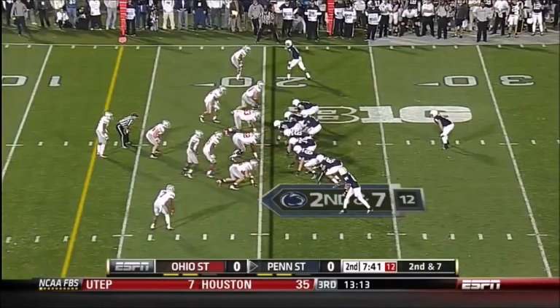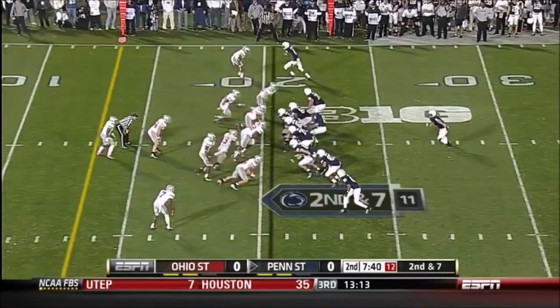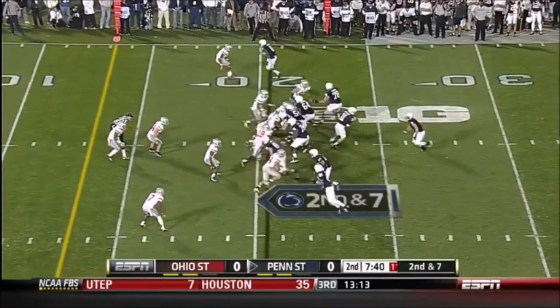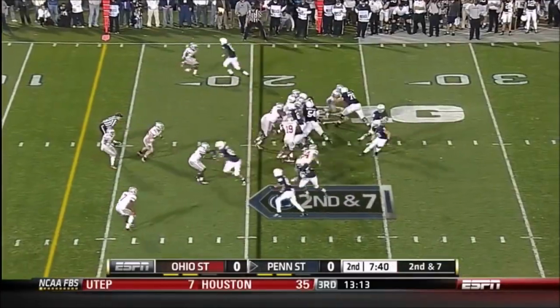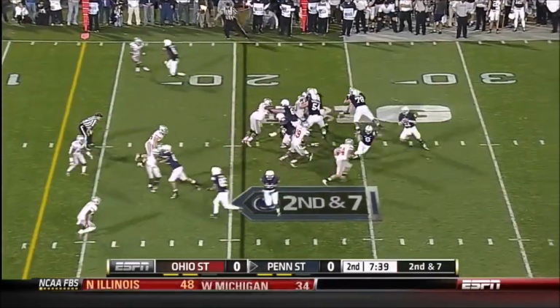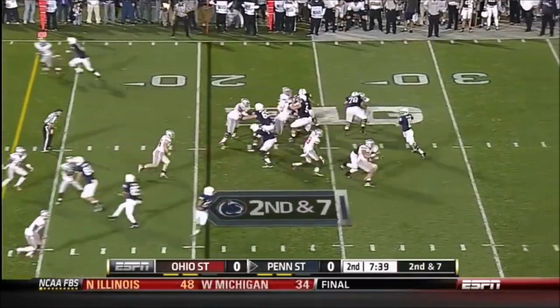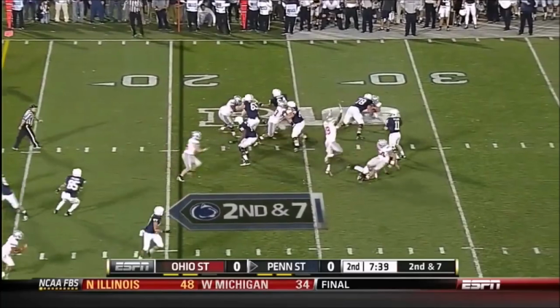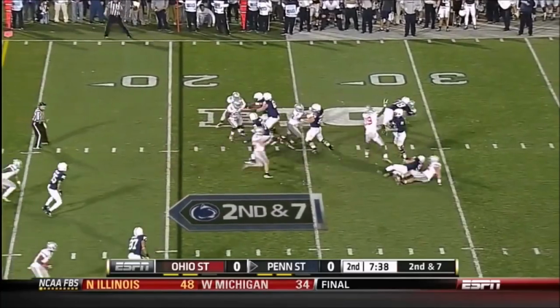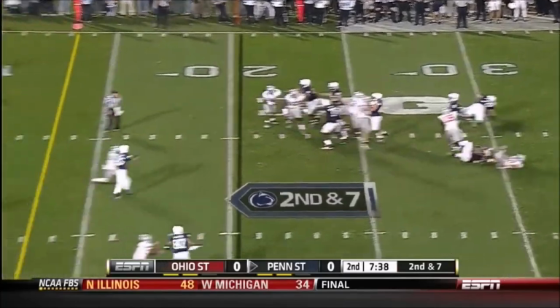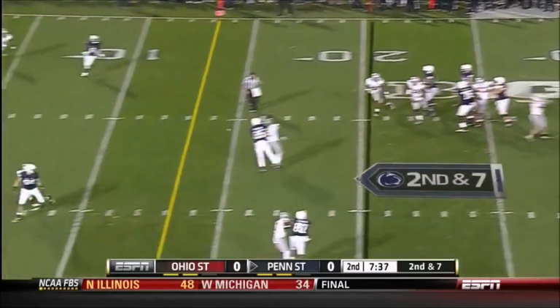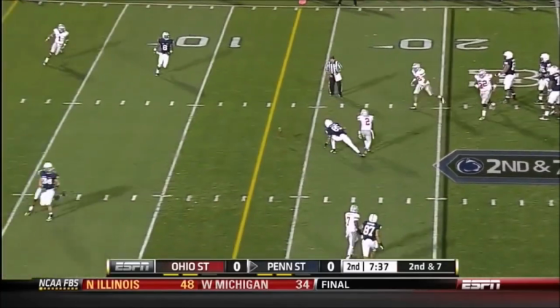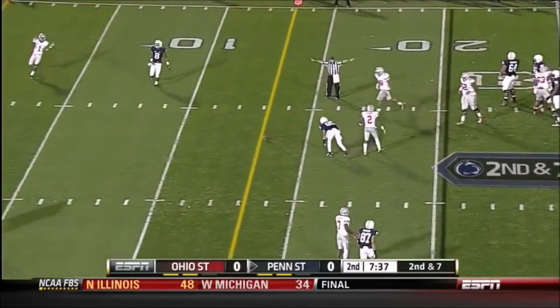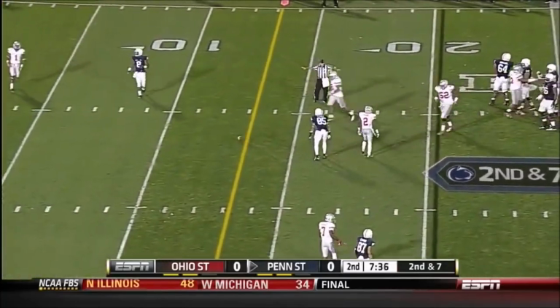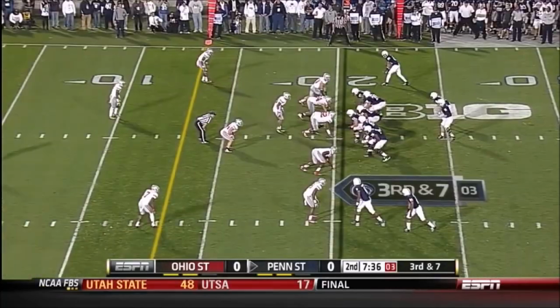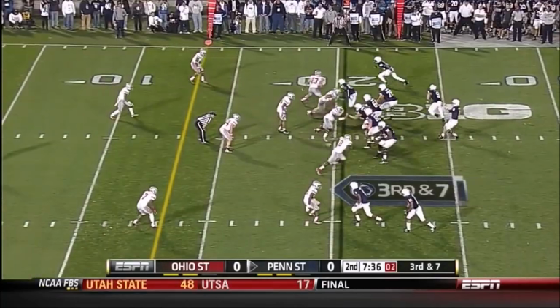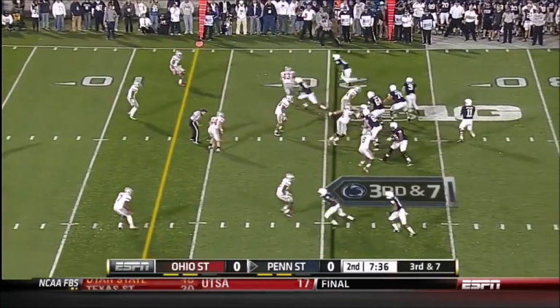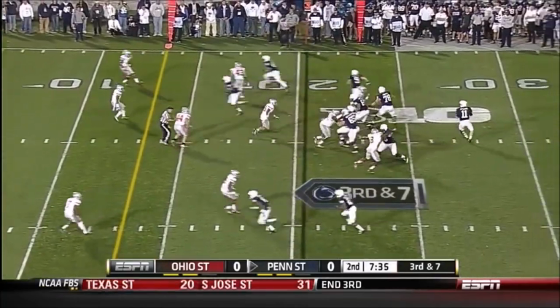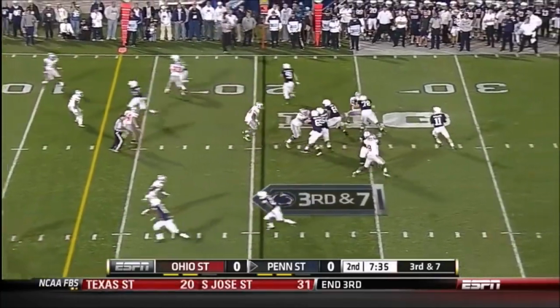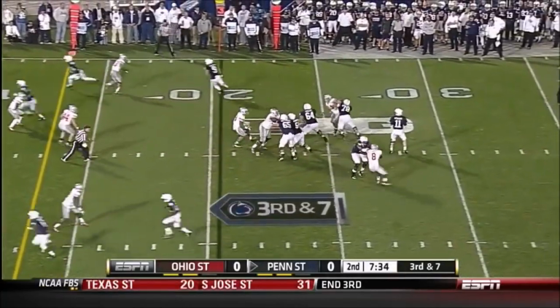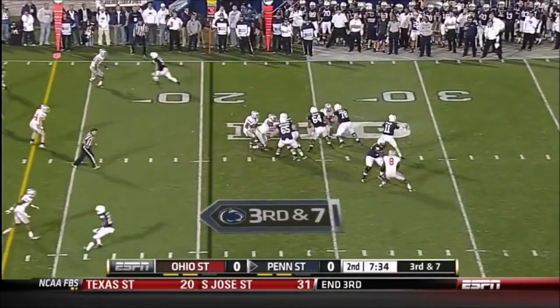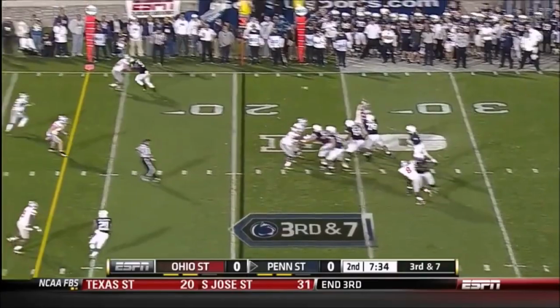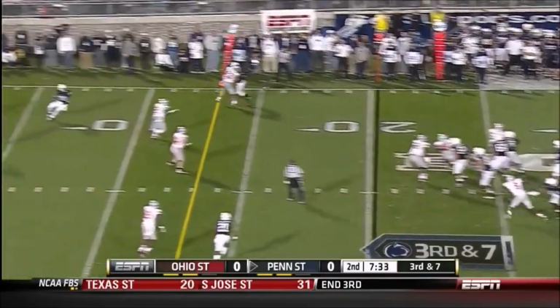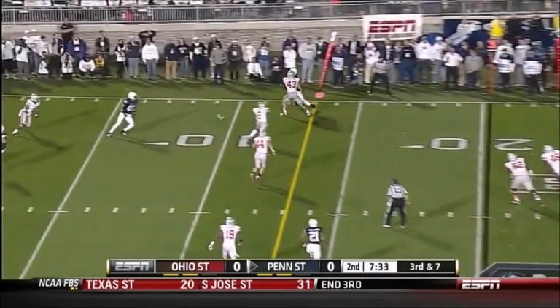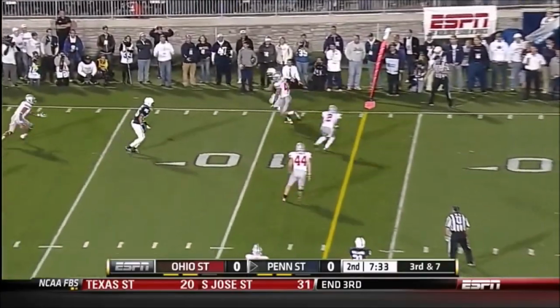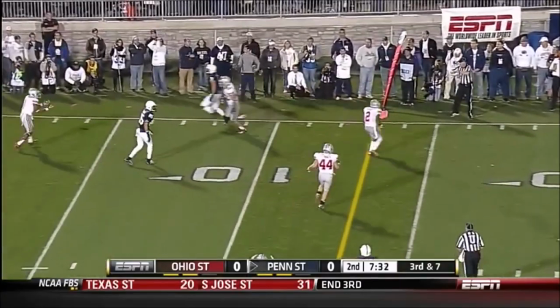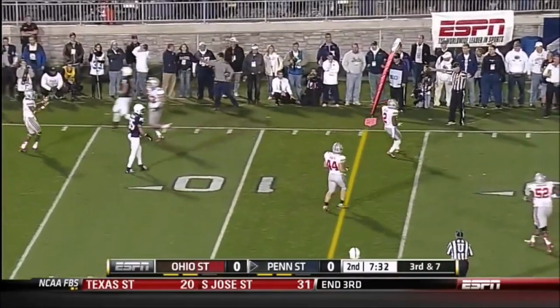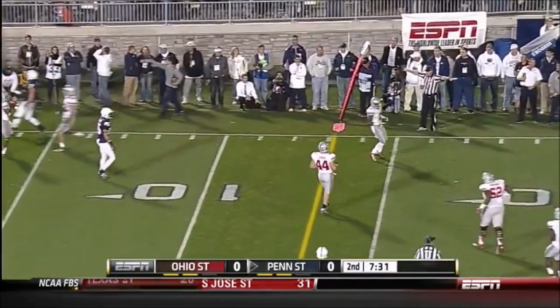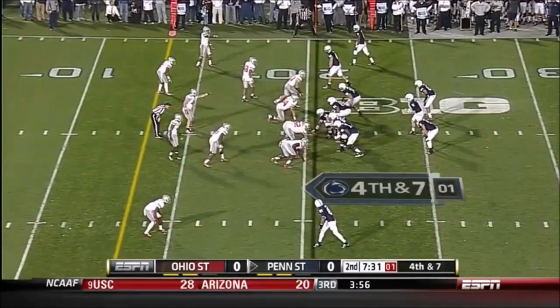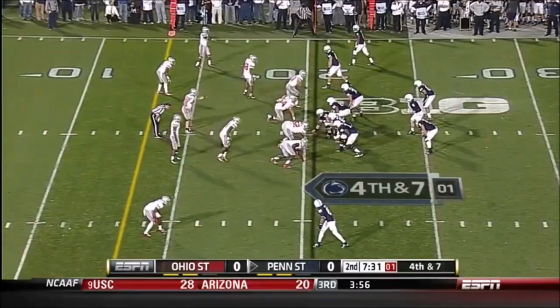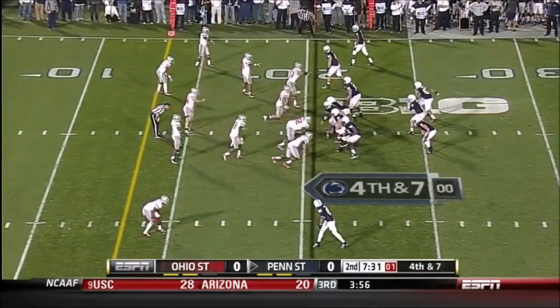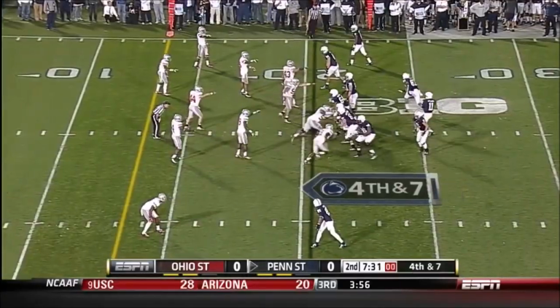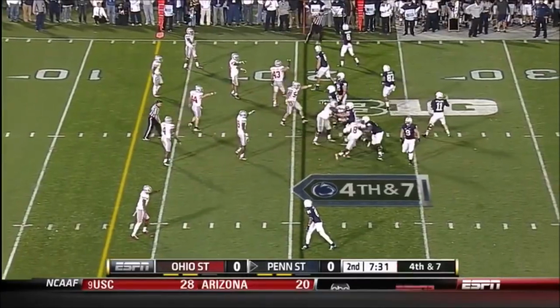Moving into position to try a field goal. Ohio State blitzes, McGloin got it off, but a soft rush. McGloin nearly intercepted again.